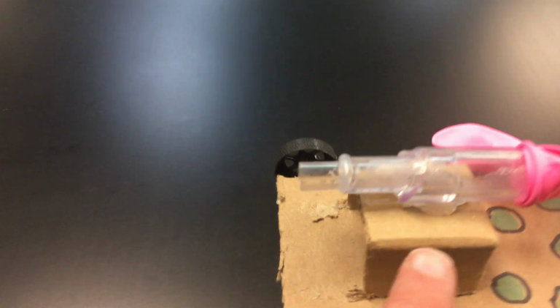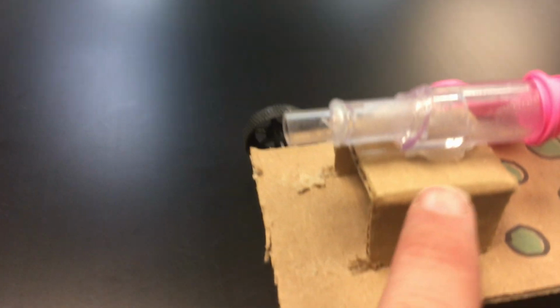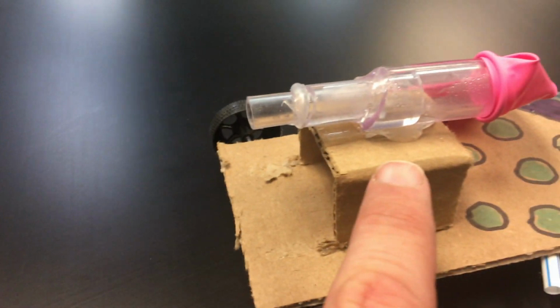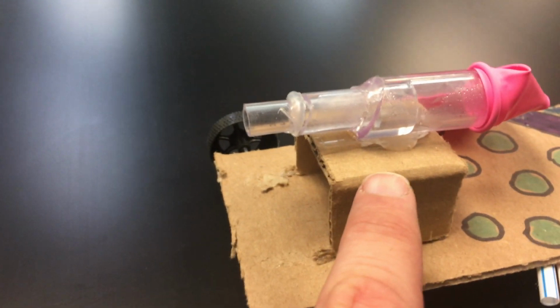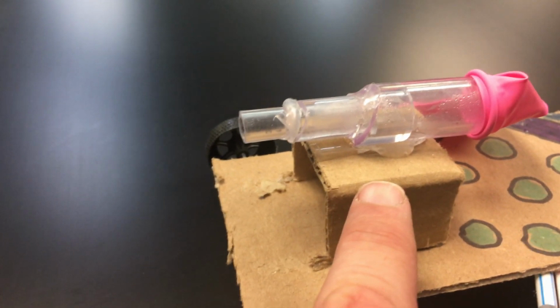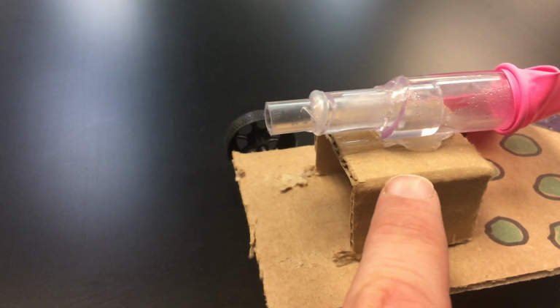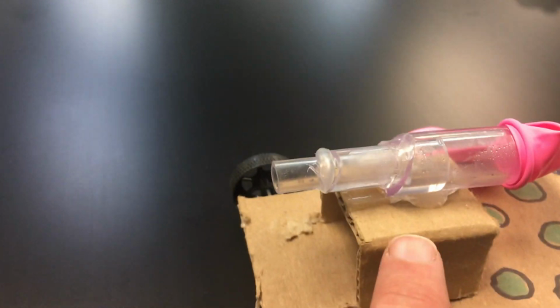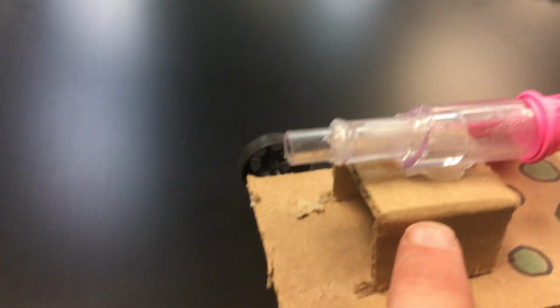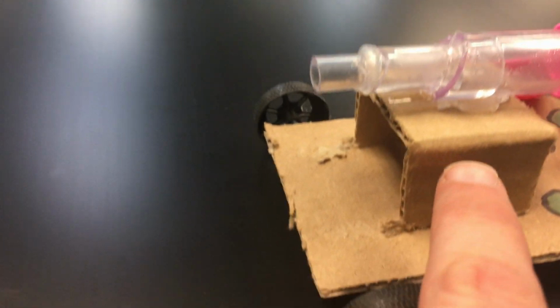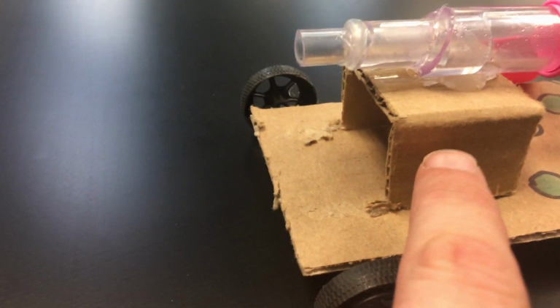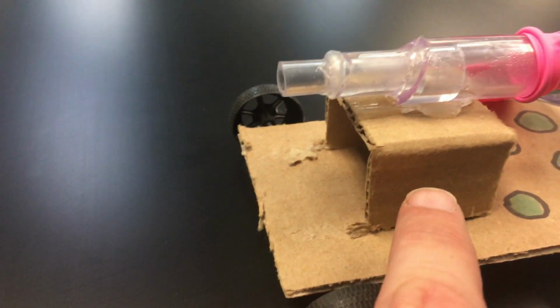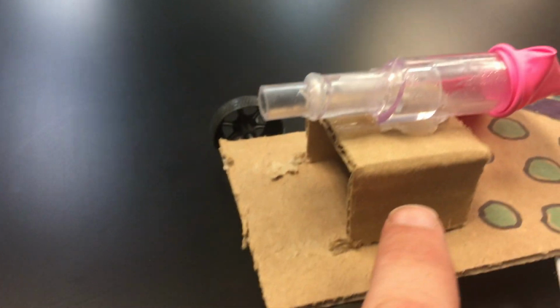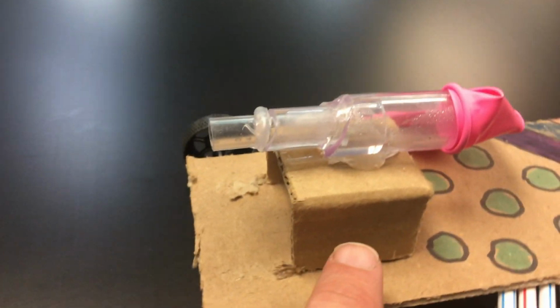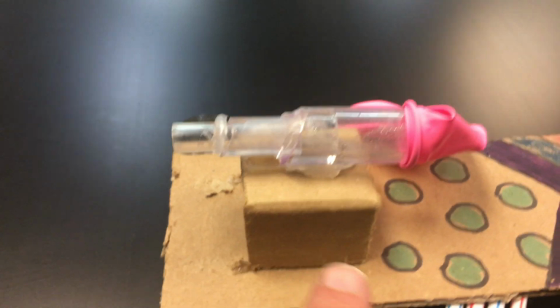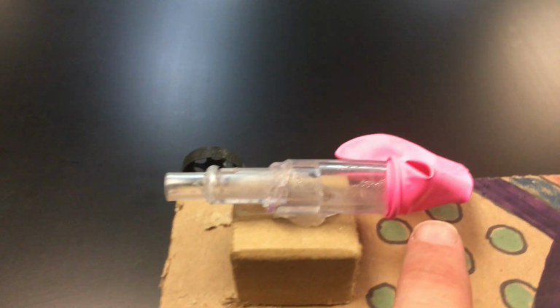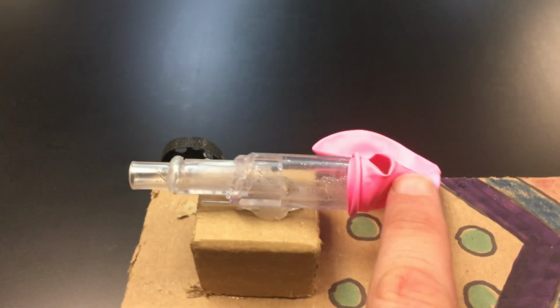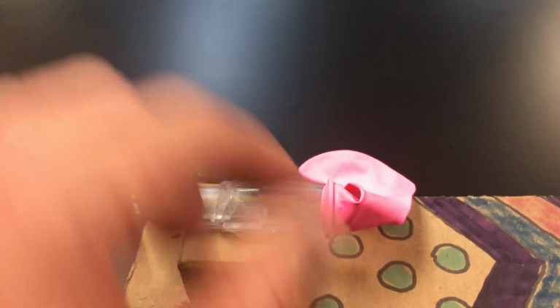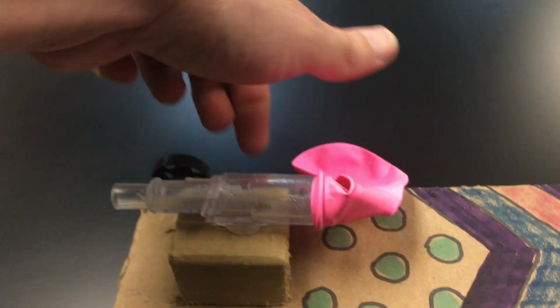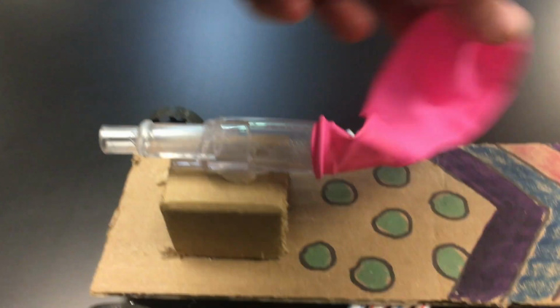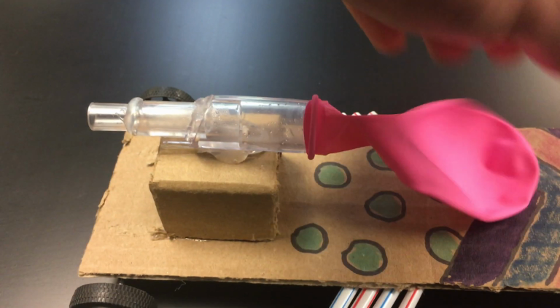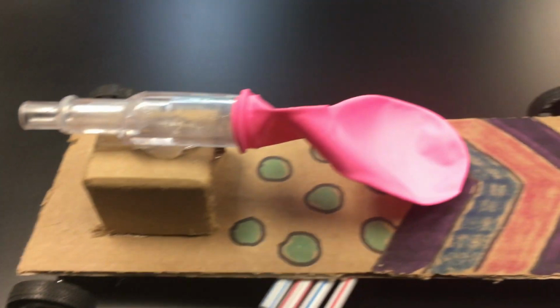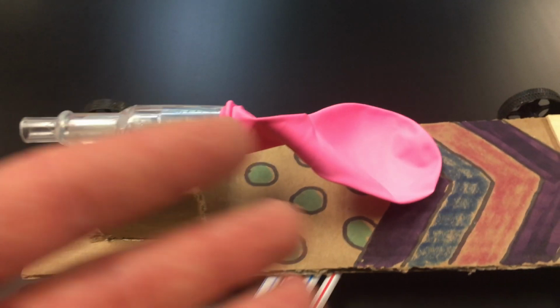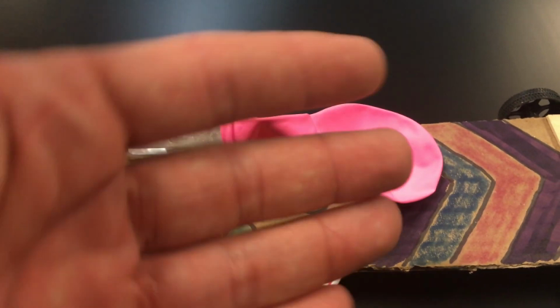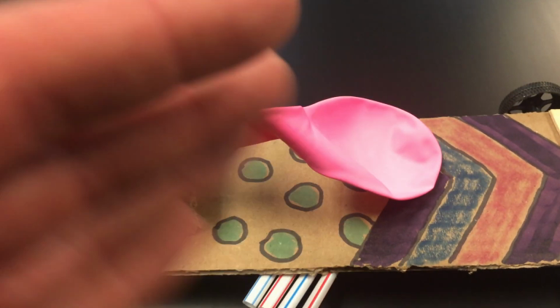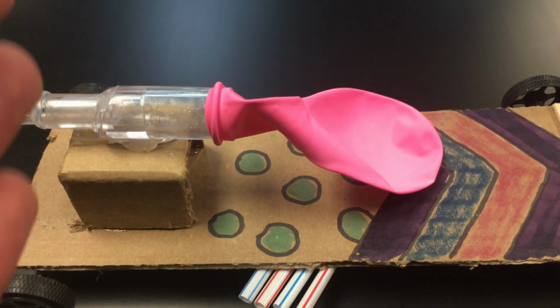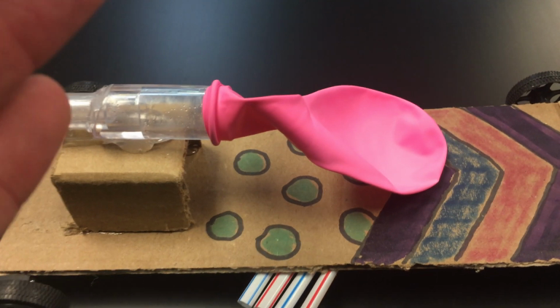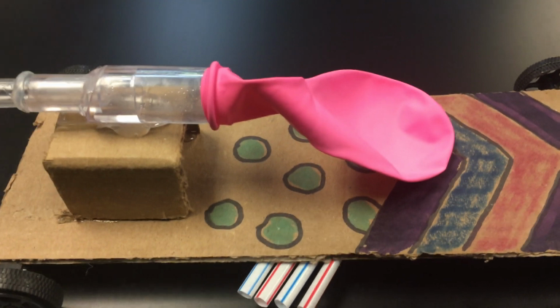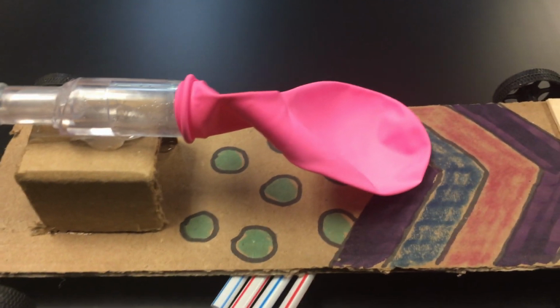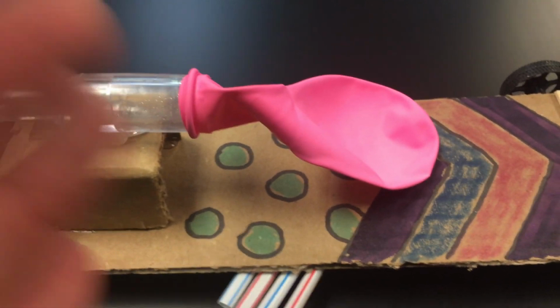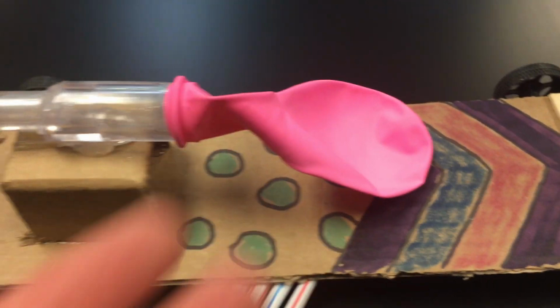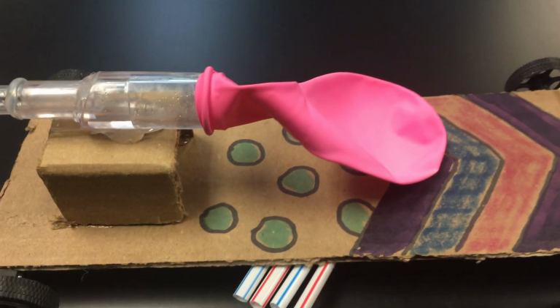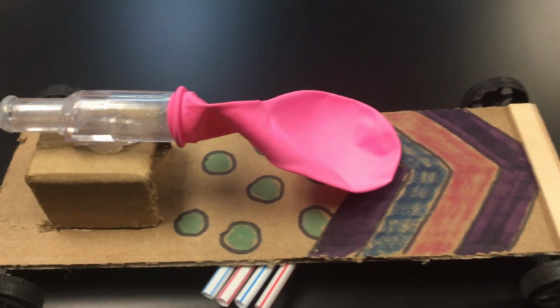You'll need to elevate your balloon and vinyl tubing on a little structure like this, and that's simply because when the balloon is inflated, it's going to be much larger and it just needs more space to lay upon the chassis.